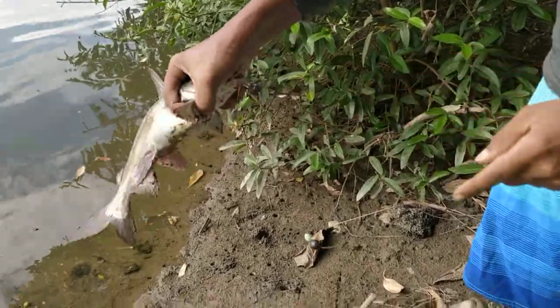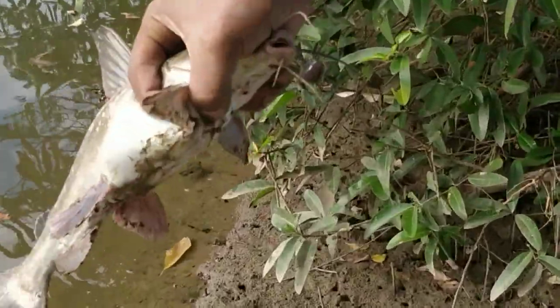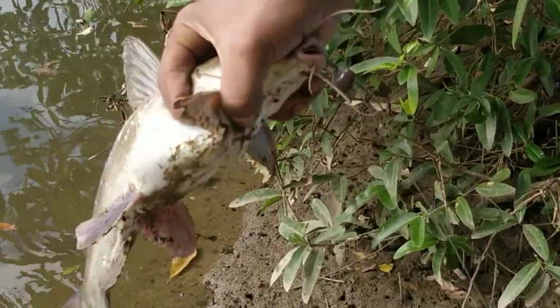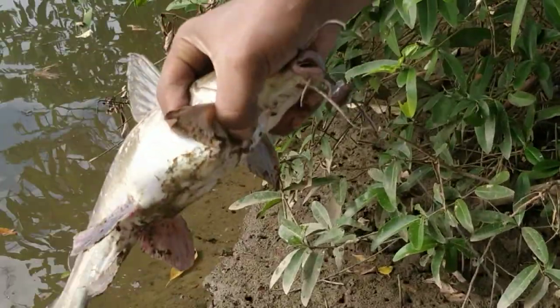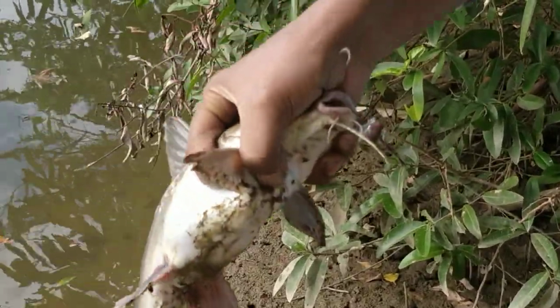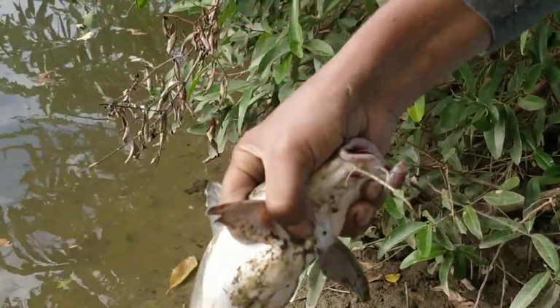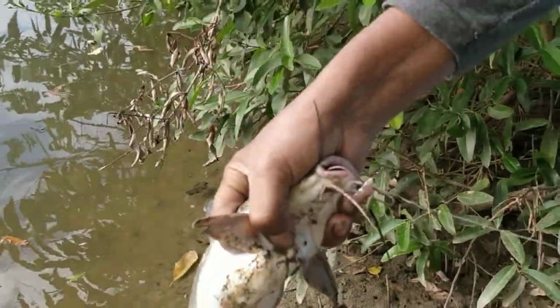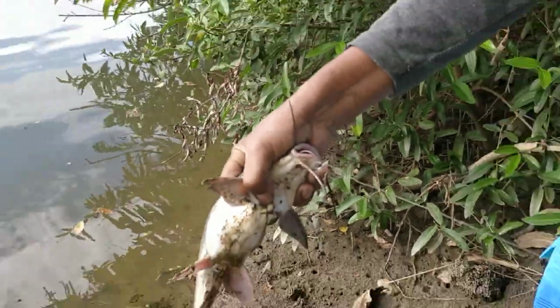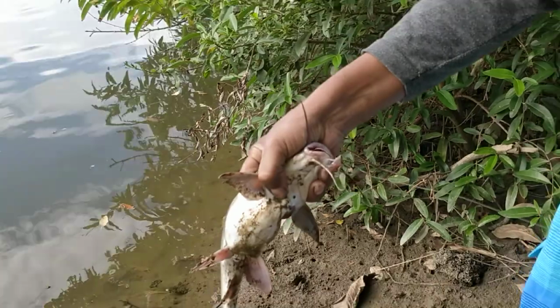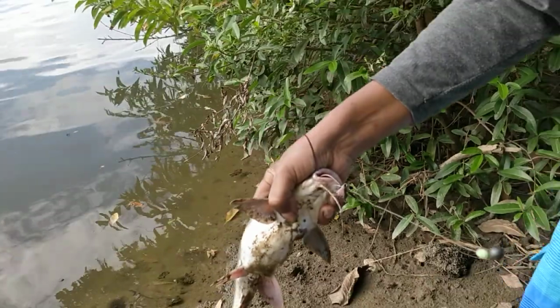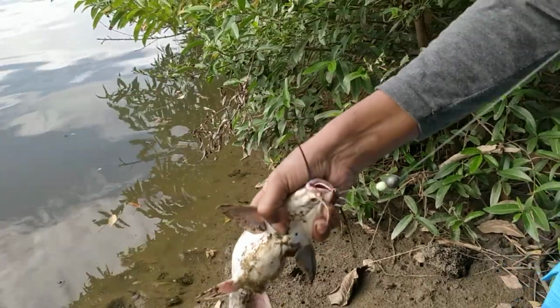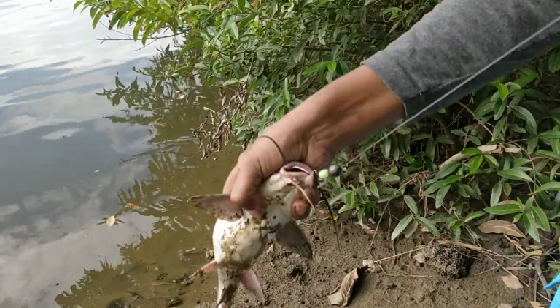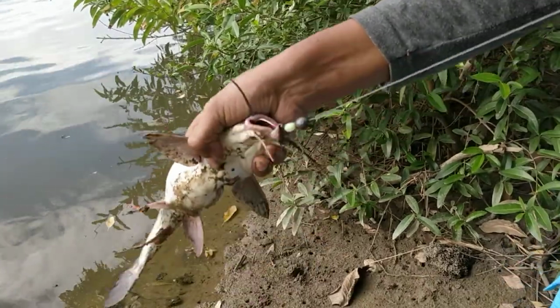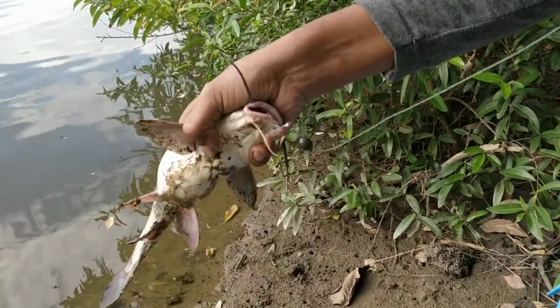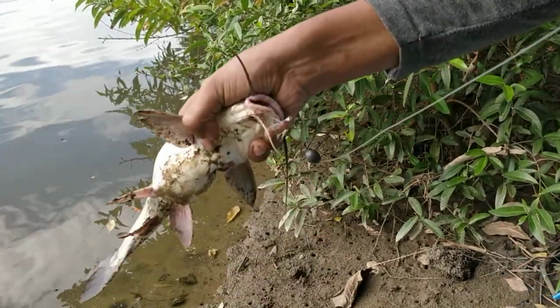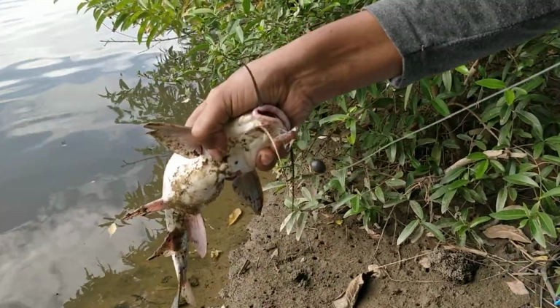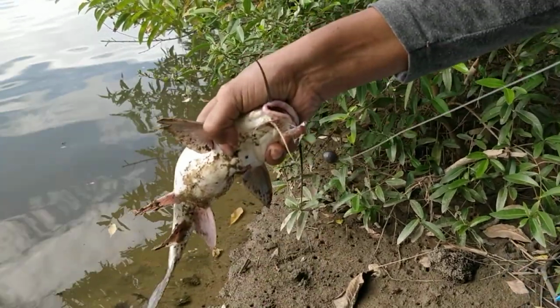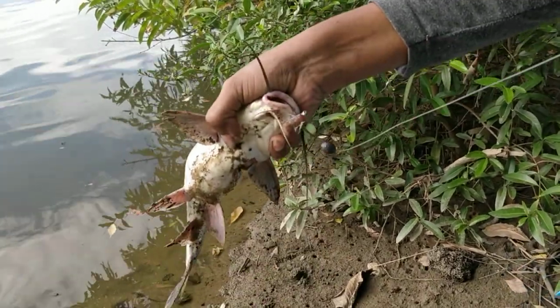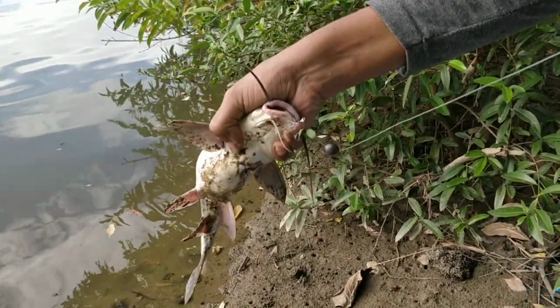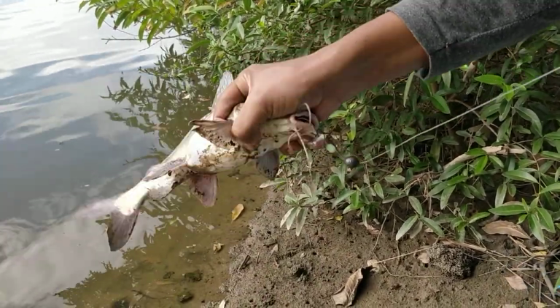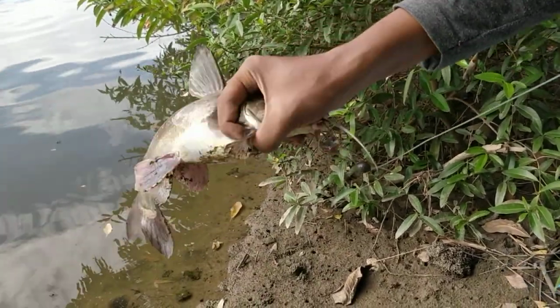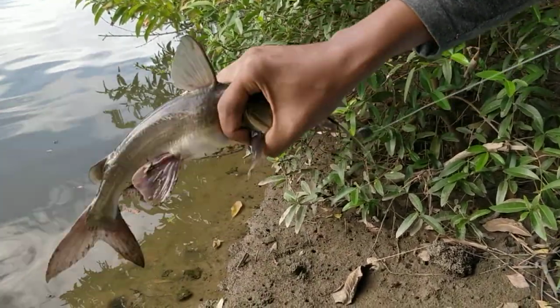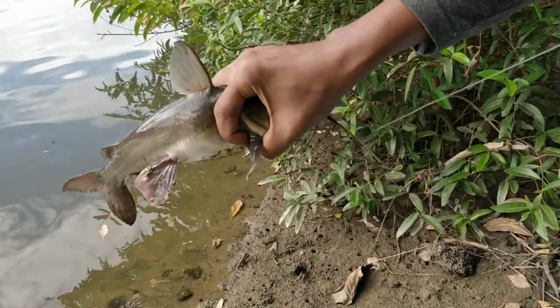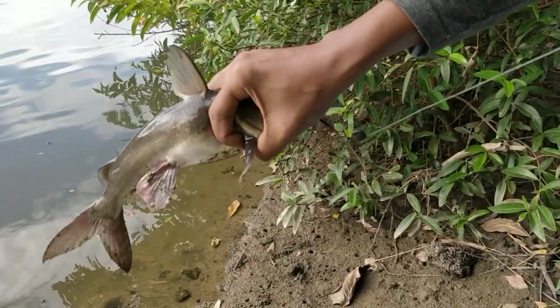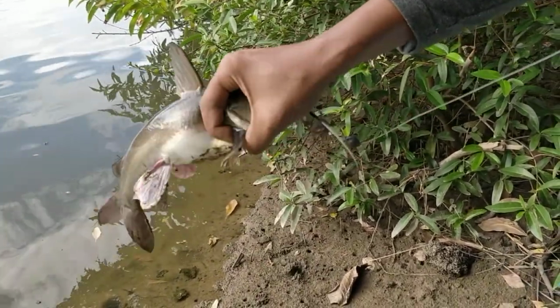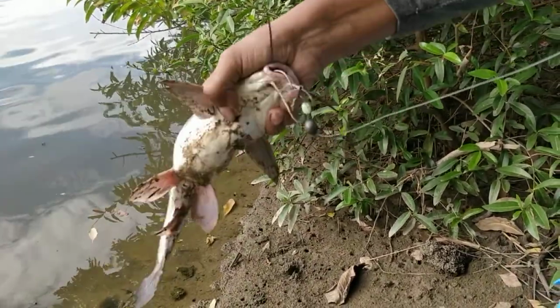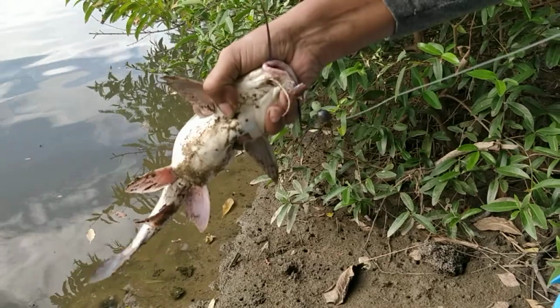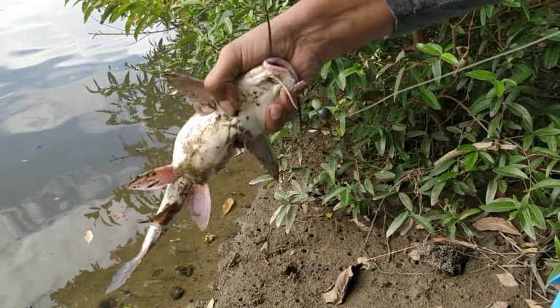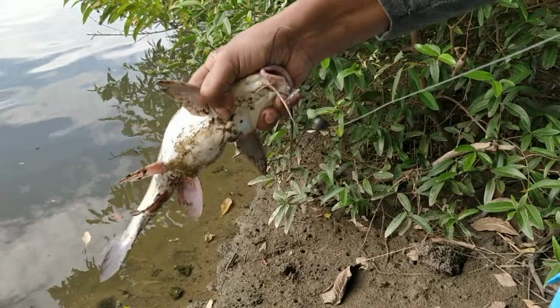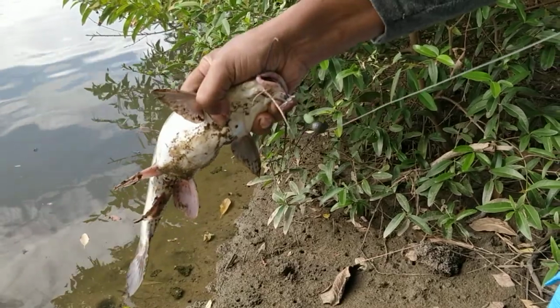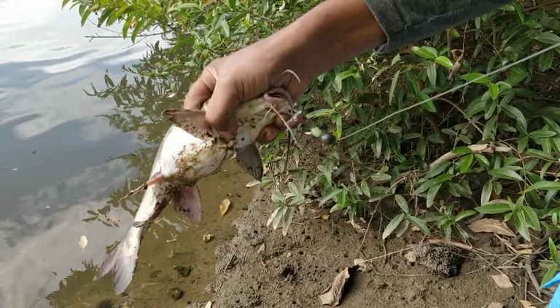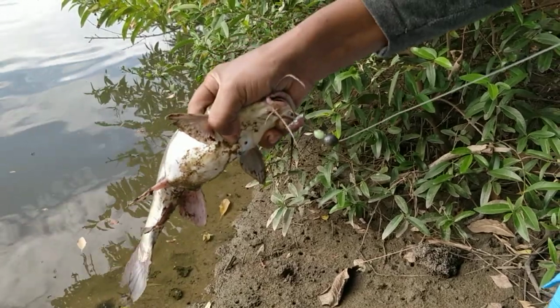So now you are protected from the two pectoral fins and the dorsal fin. From here you can go ahead and remove your hook, or whatever else you need to do with the catfish.